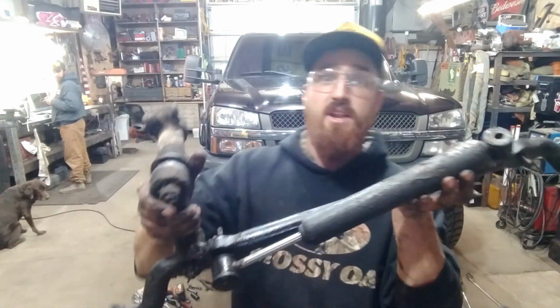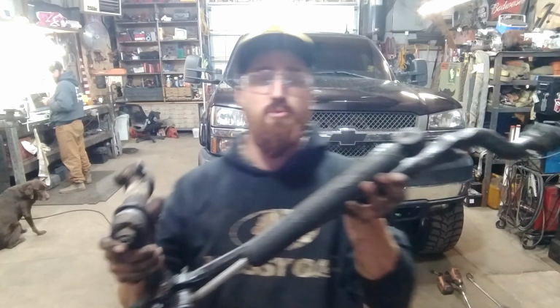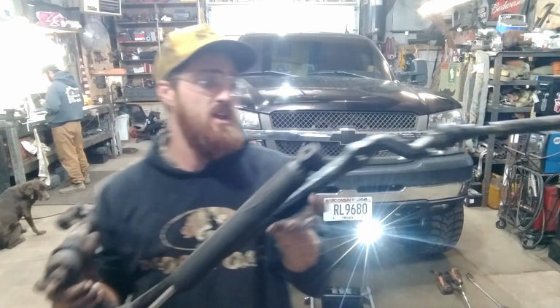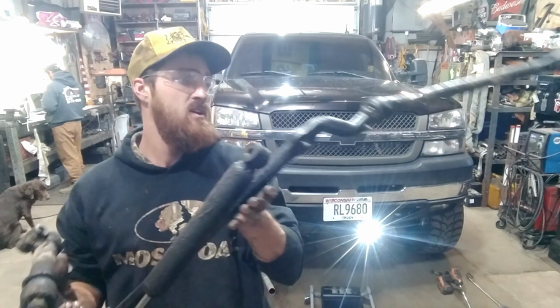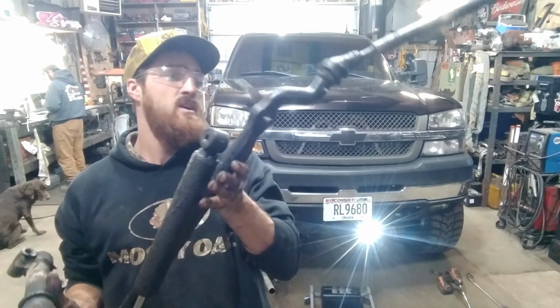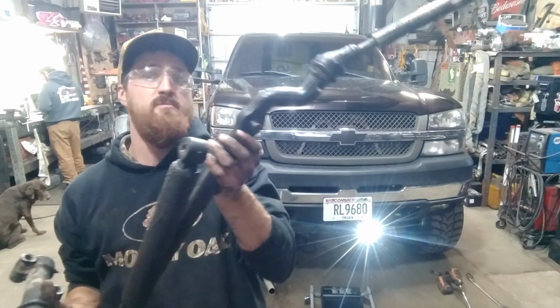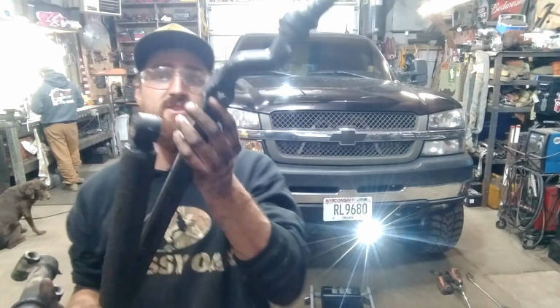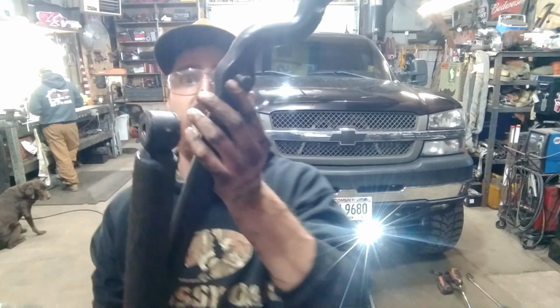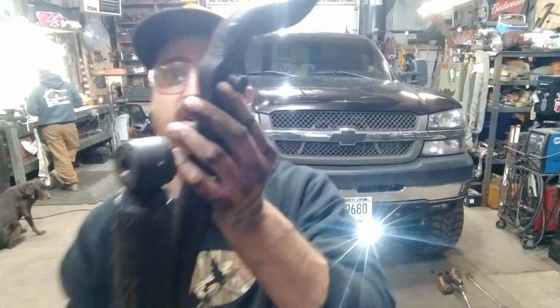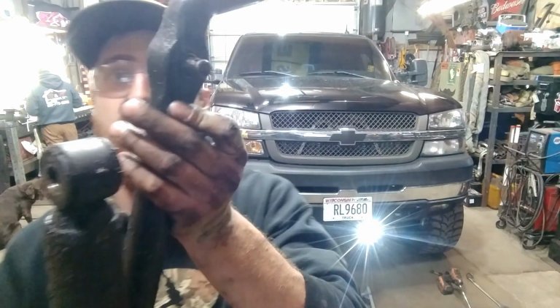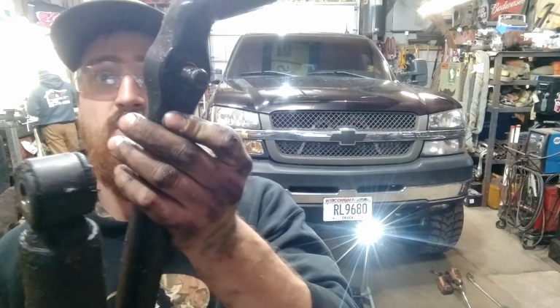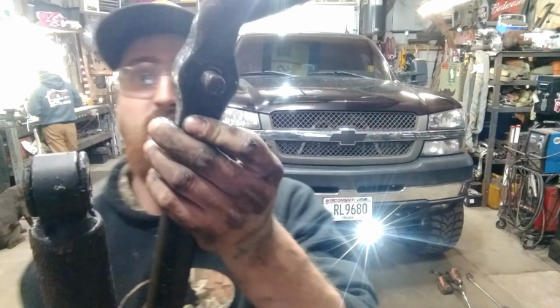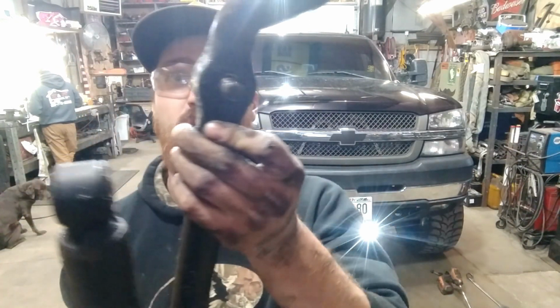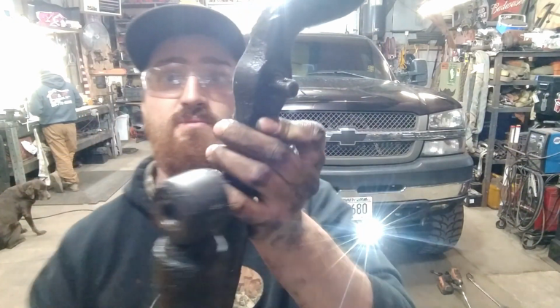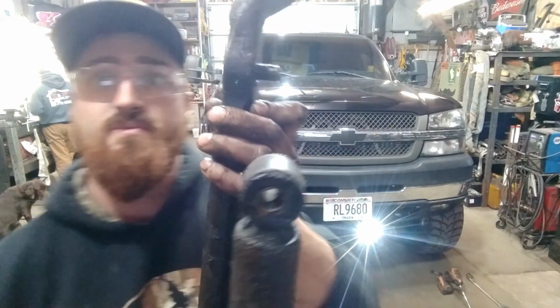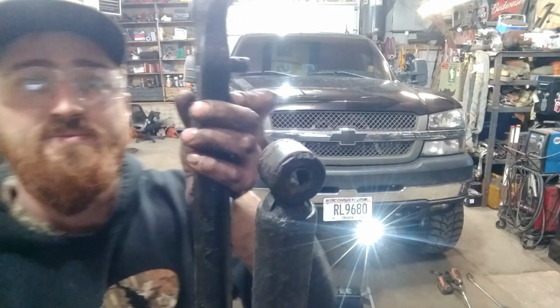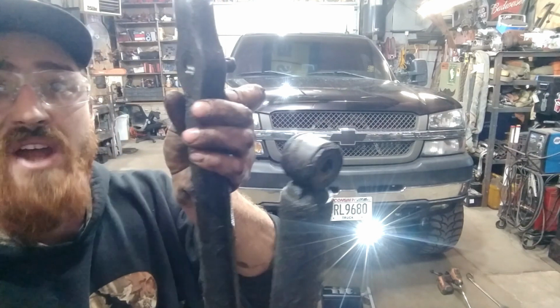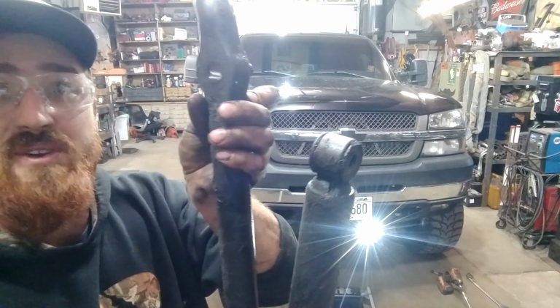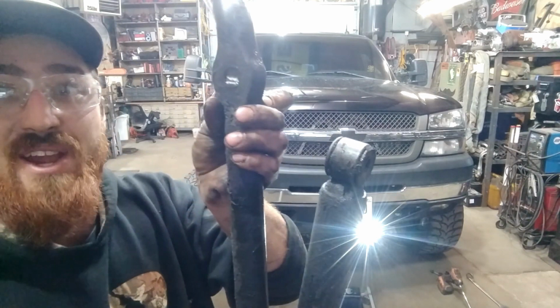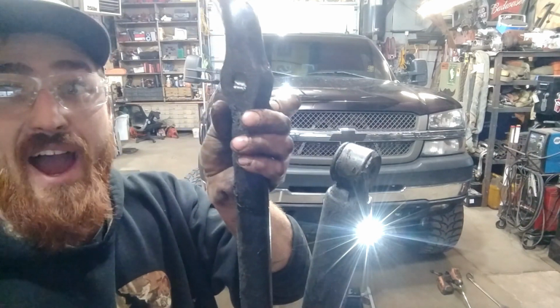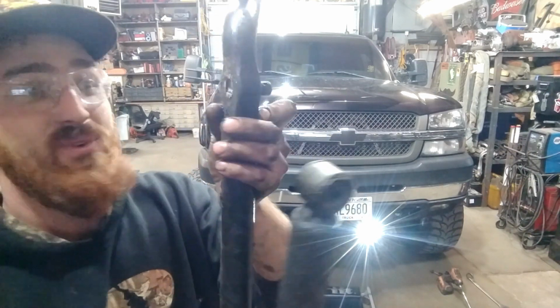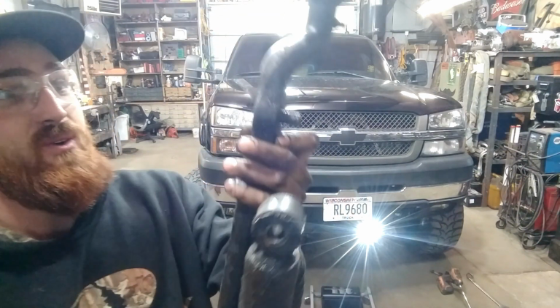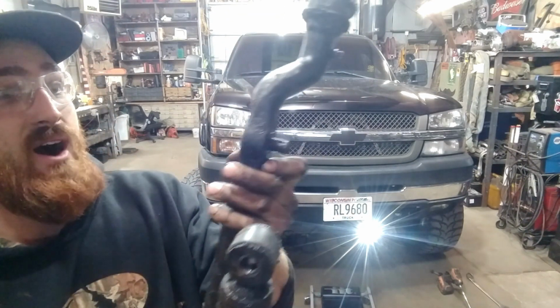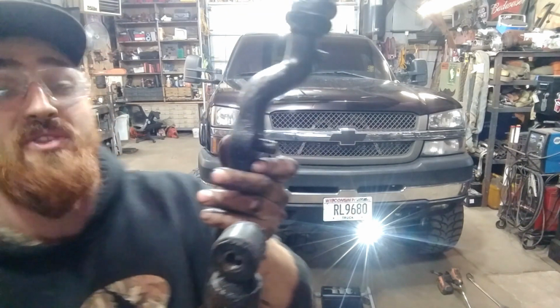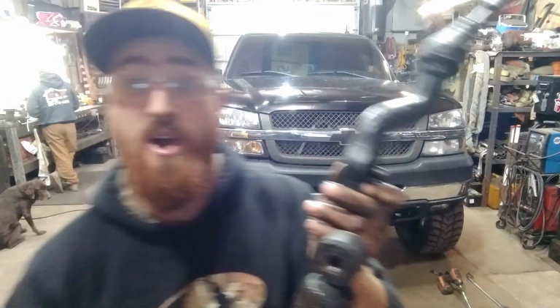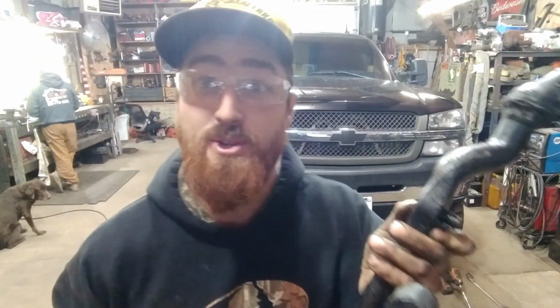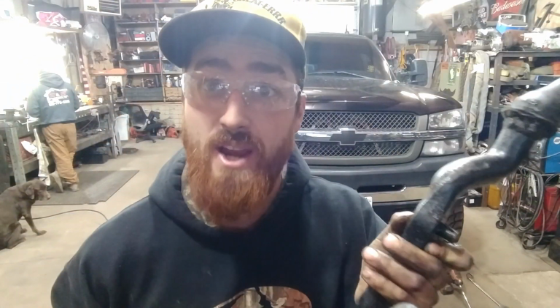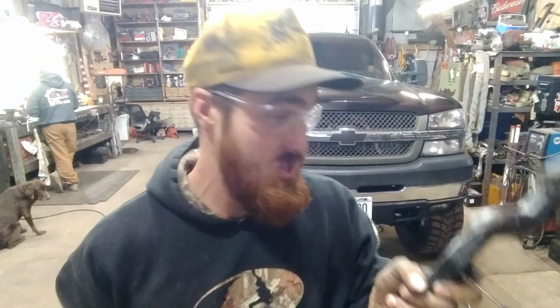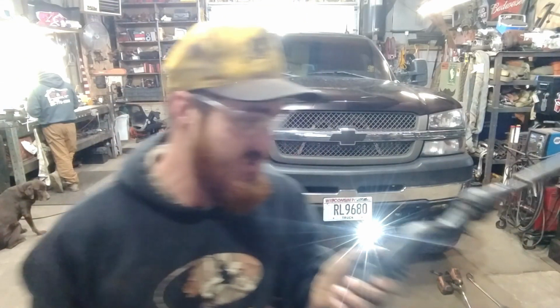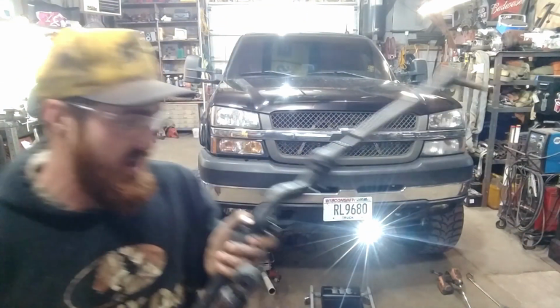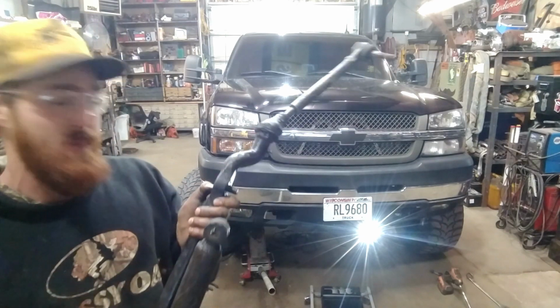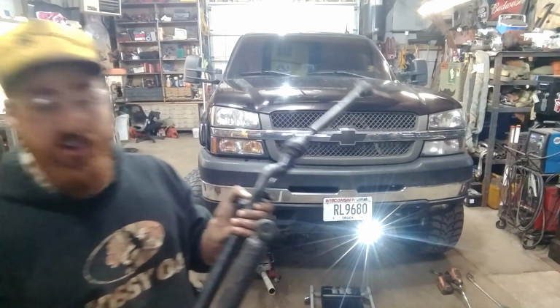That had a little bit of play in it. You can see where that pitman arm snapped right in half. Wow, that thing probably happened a couple miles ago when it came popping out of there.